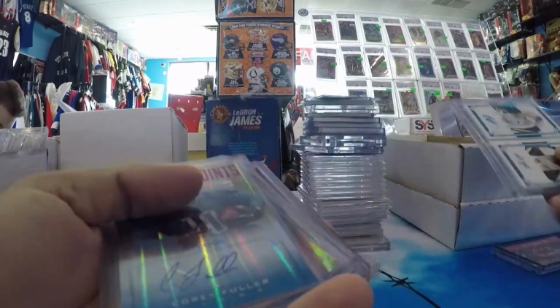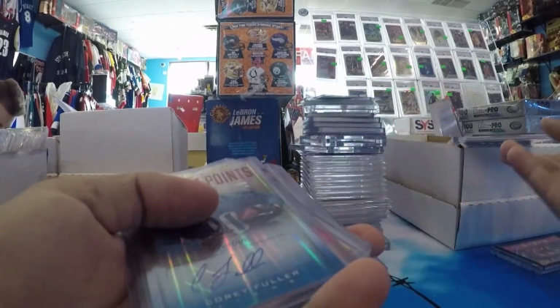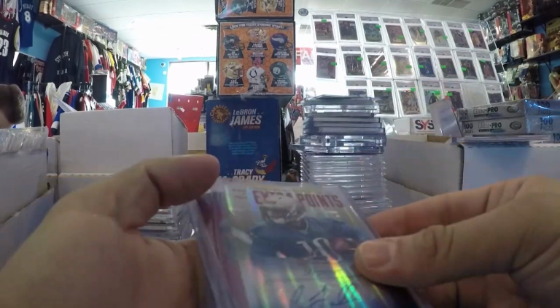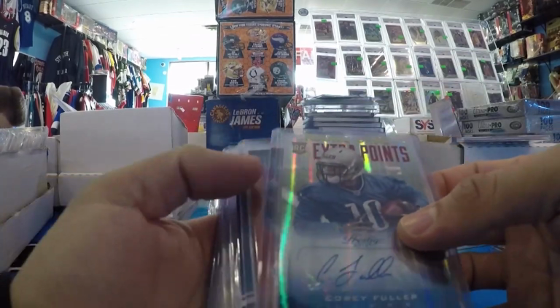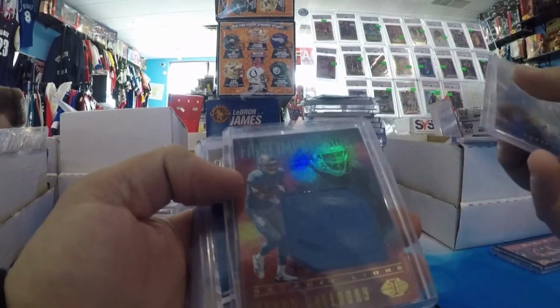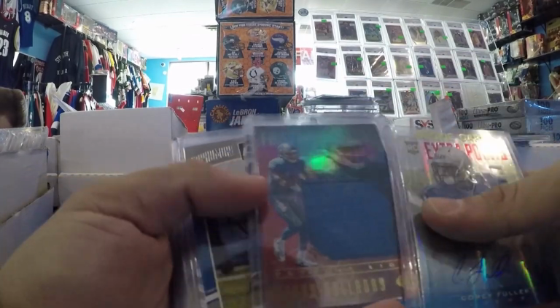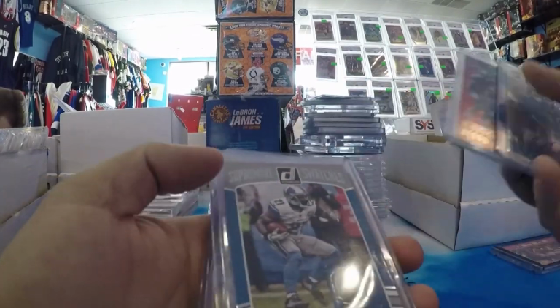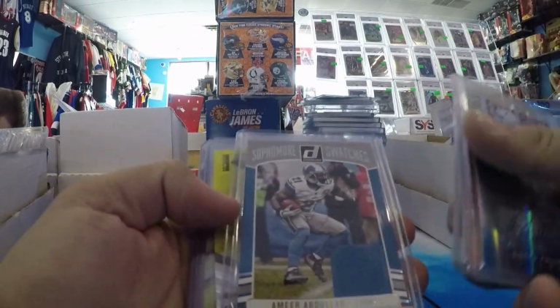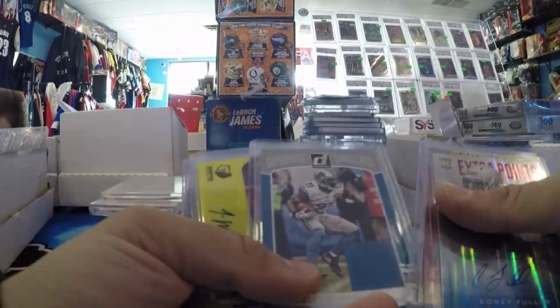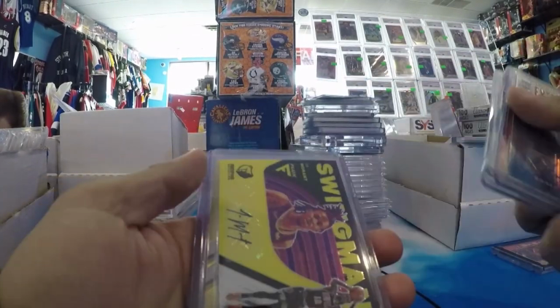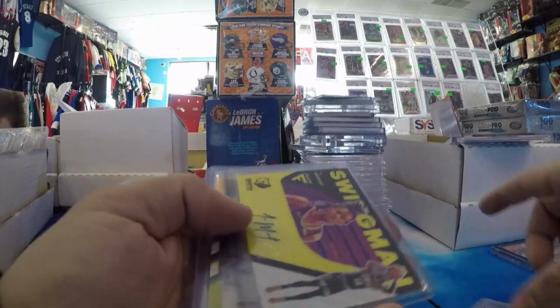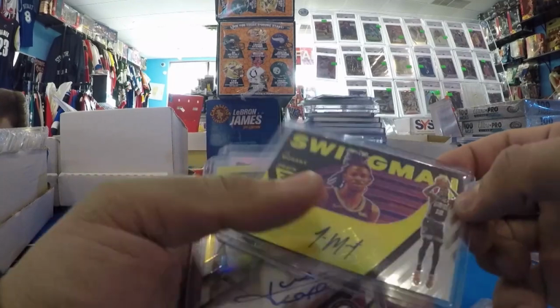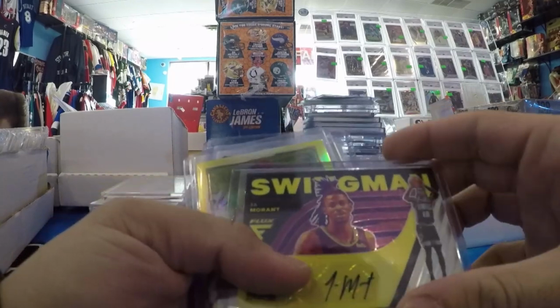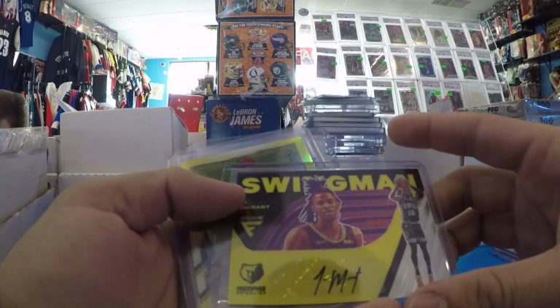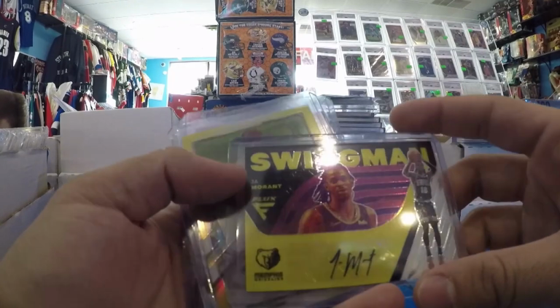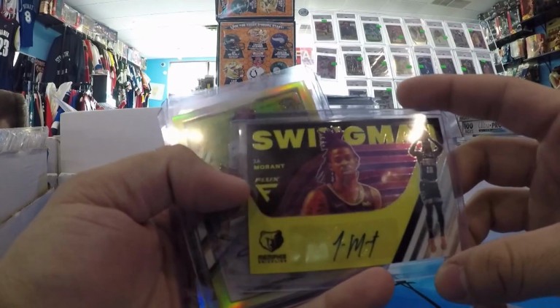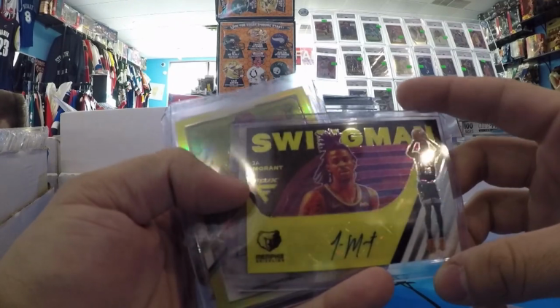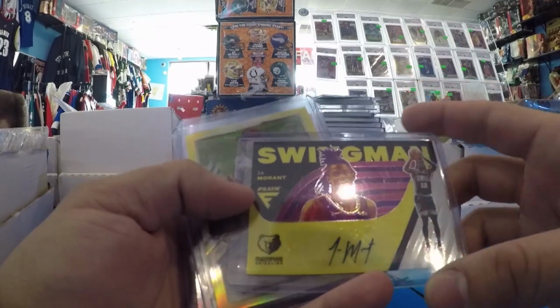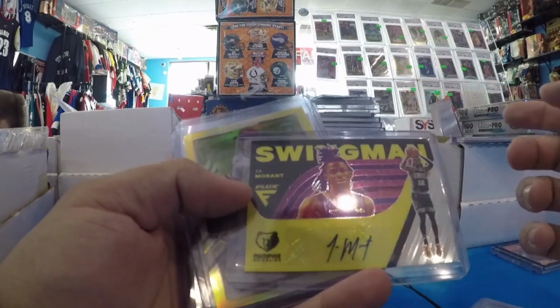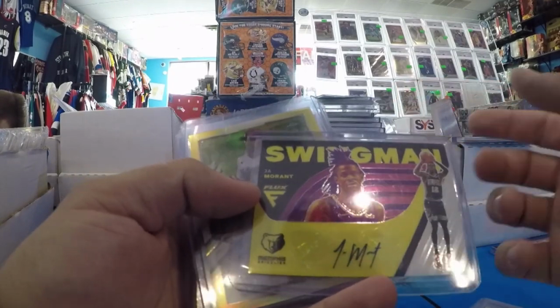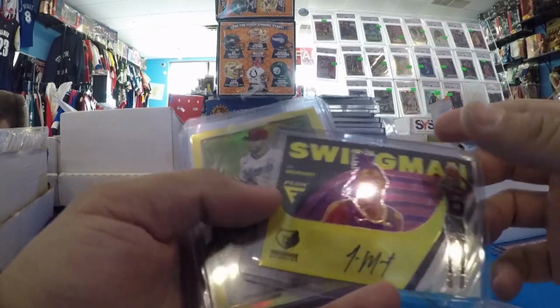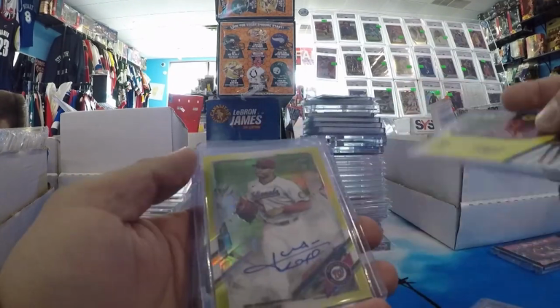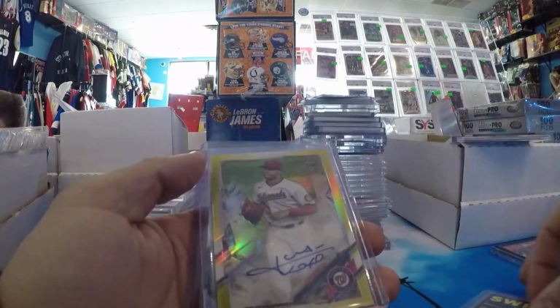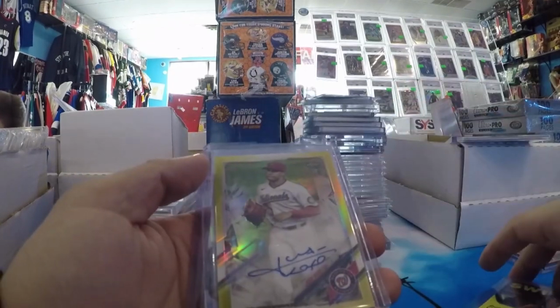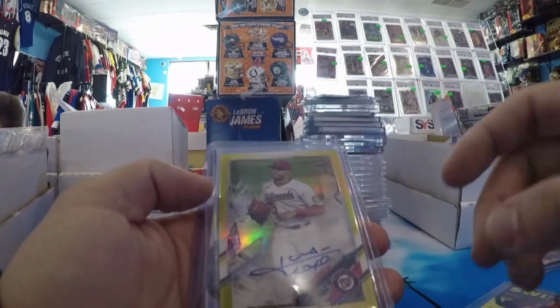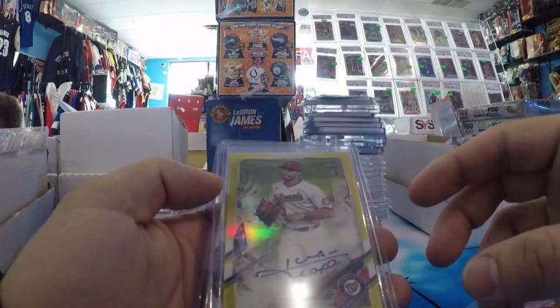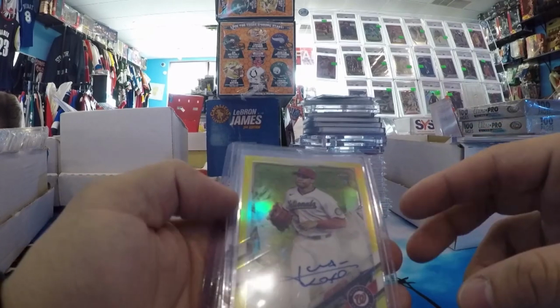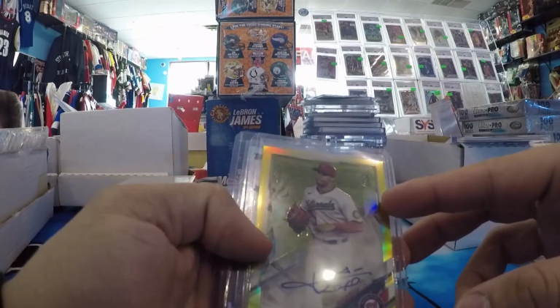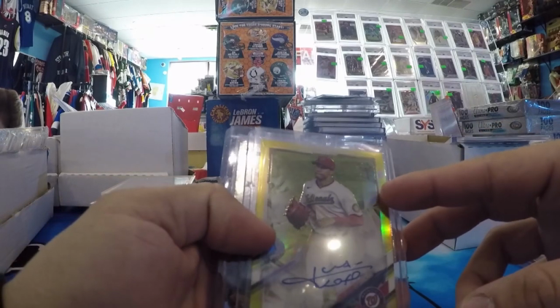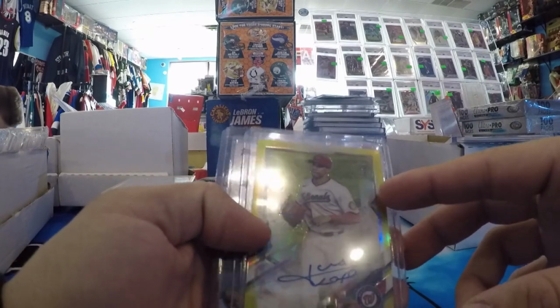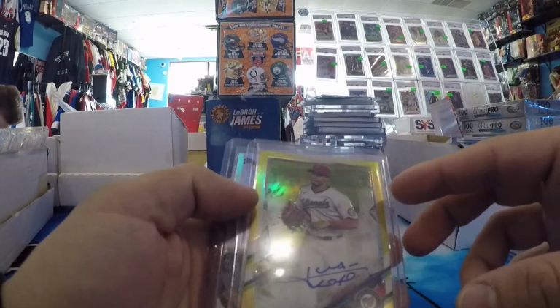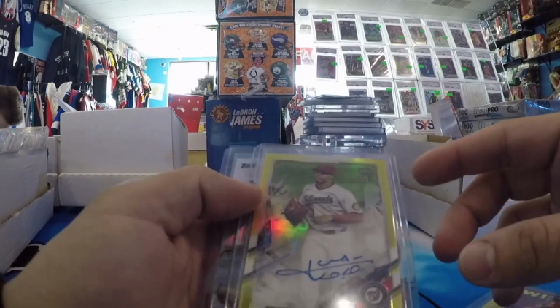Opened a case of NT. Bought these. PC. Ja Morant Swingman Auto from Flux. Flux has really gone up — you know what a box of Flux costs now? Almost 400 bucks.